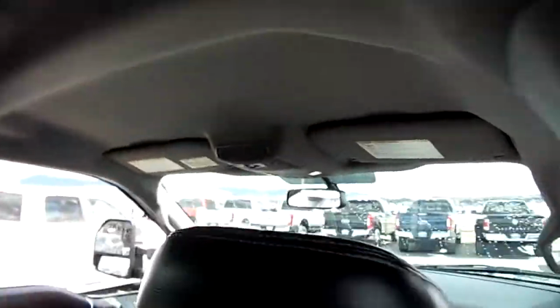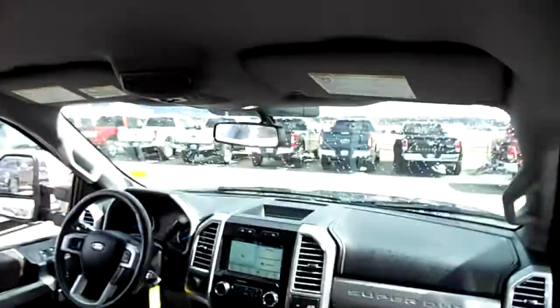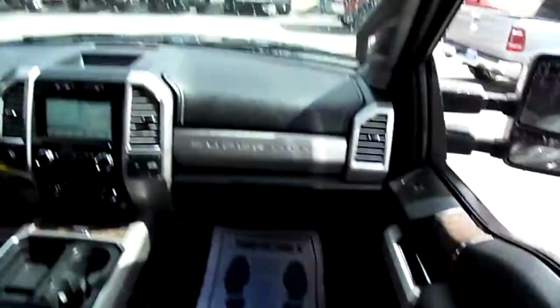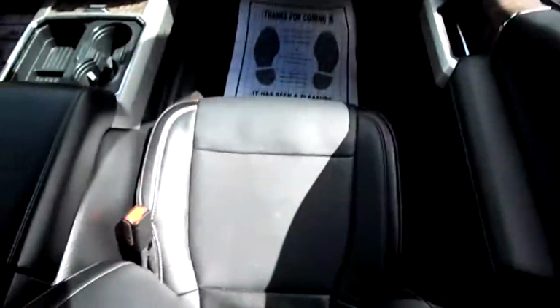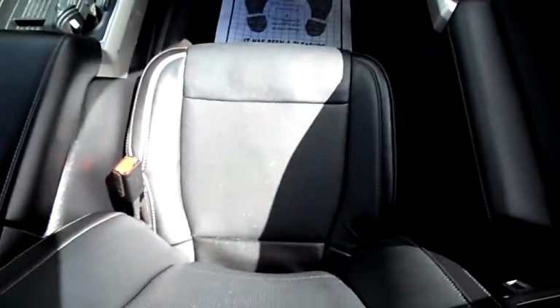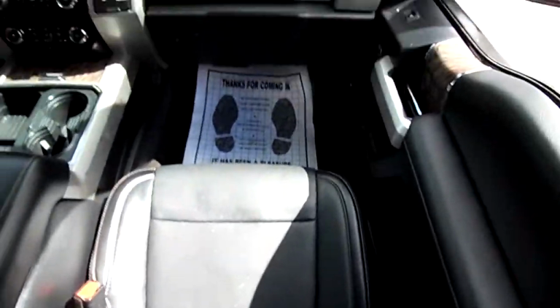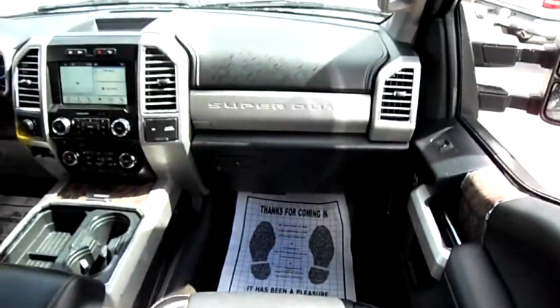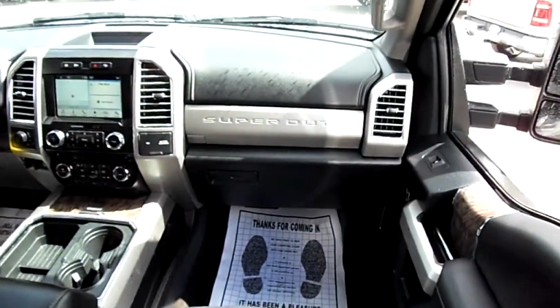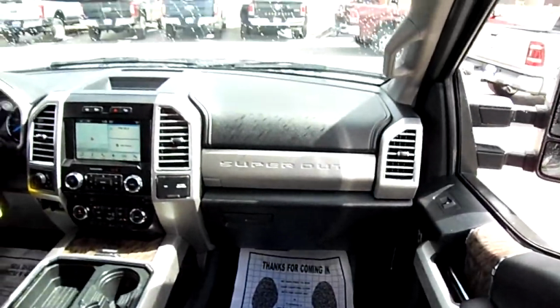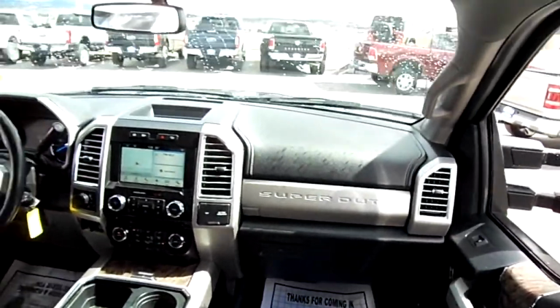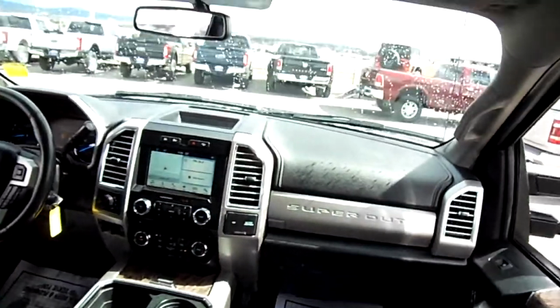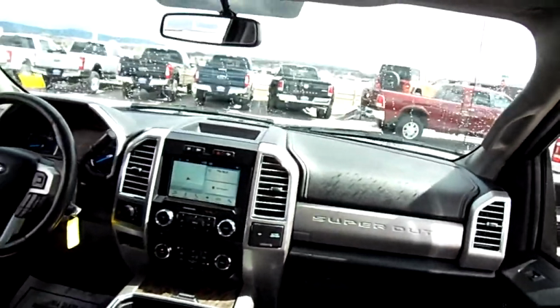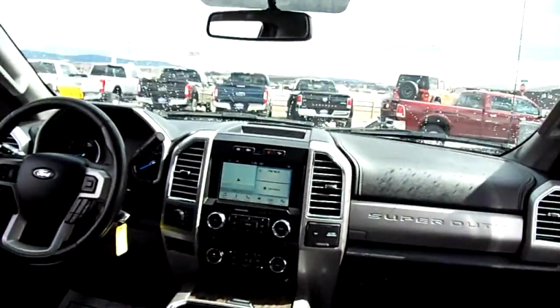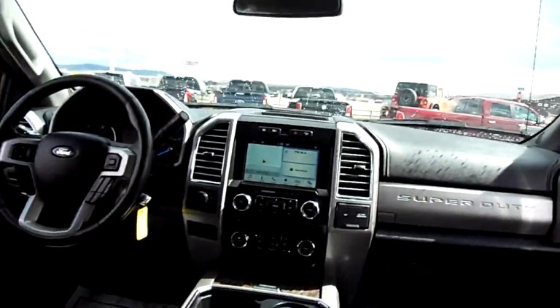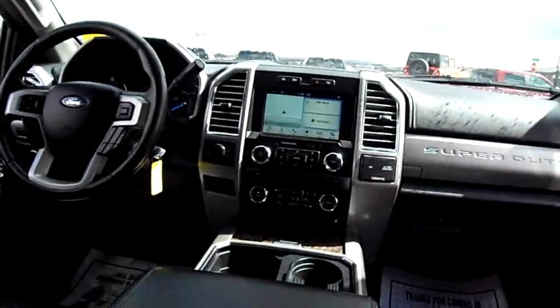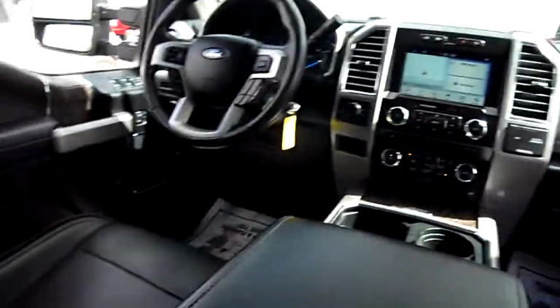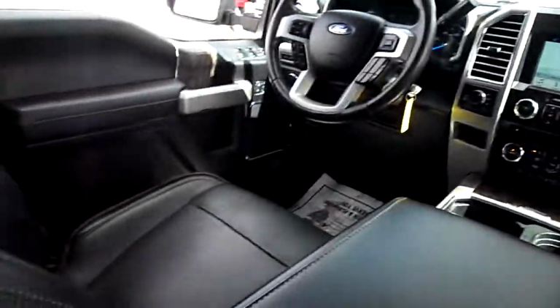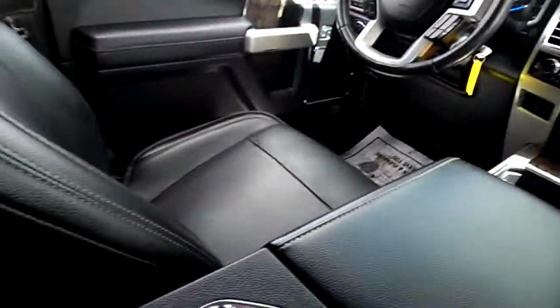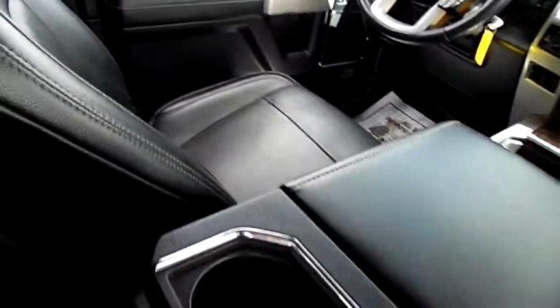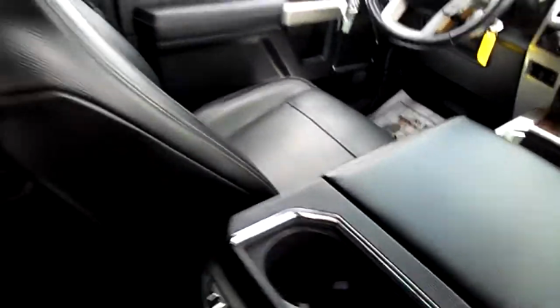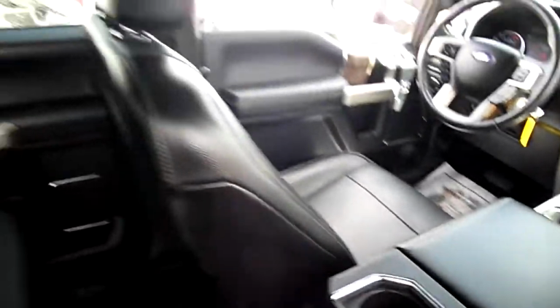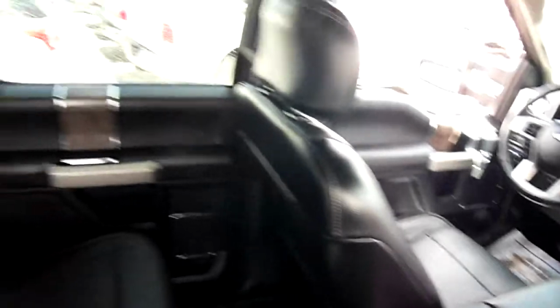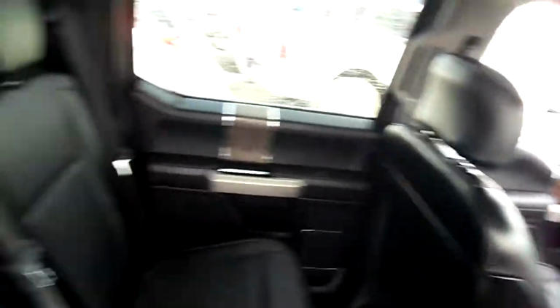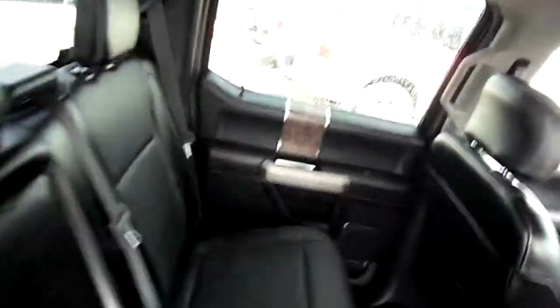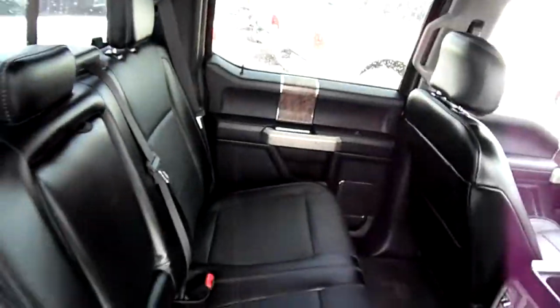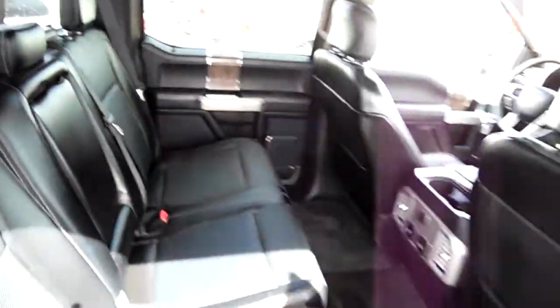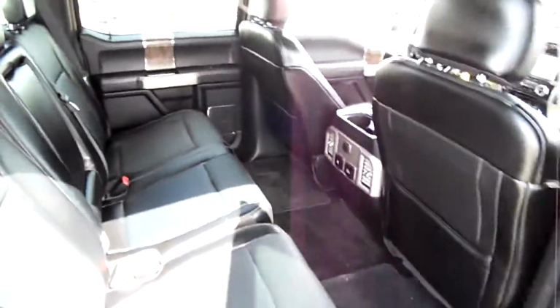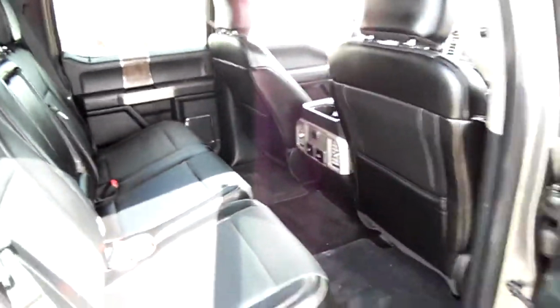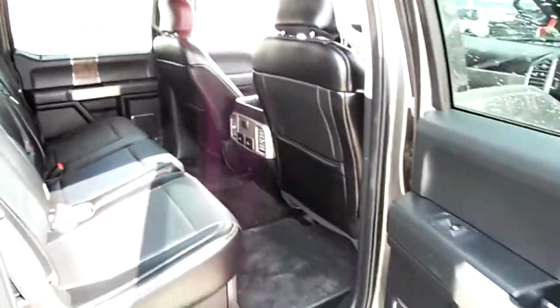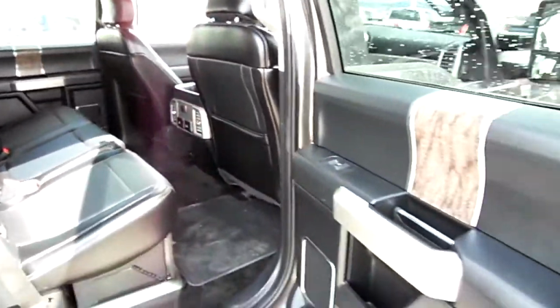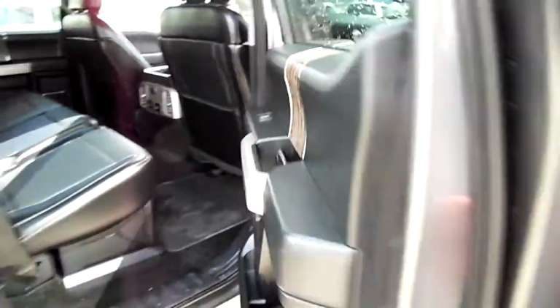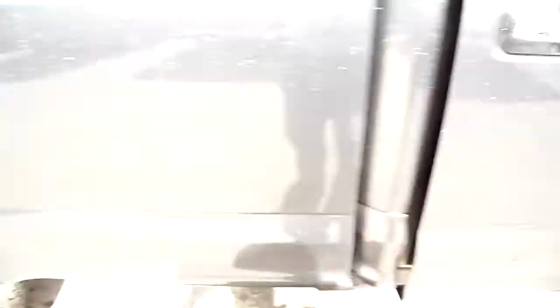Once again, condition of the seats and the dash — just to kind of work its way down and show you everything. Beautiful leather truck inside and gorgeous gray outside.